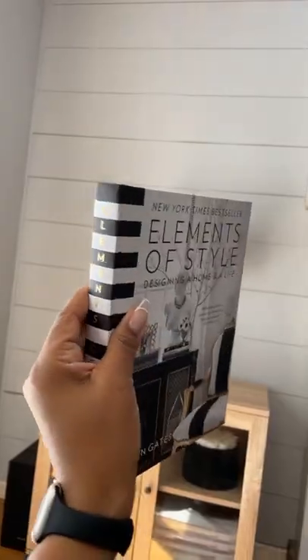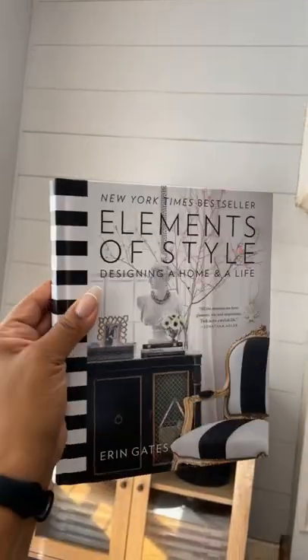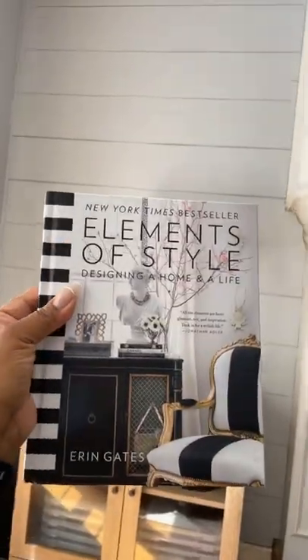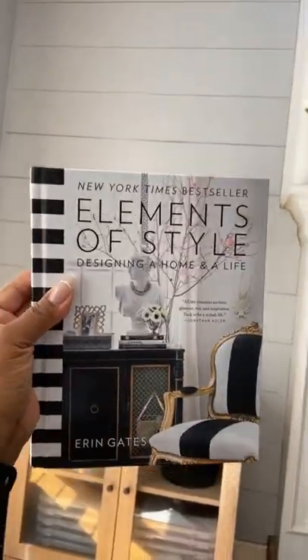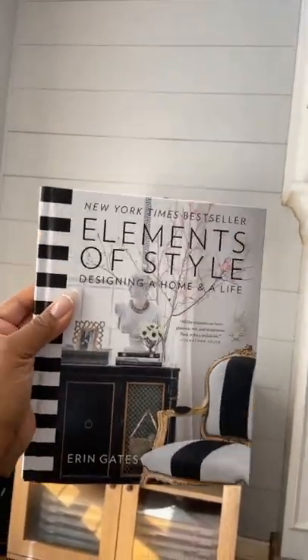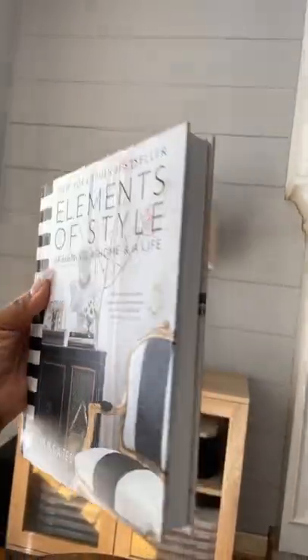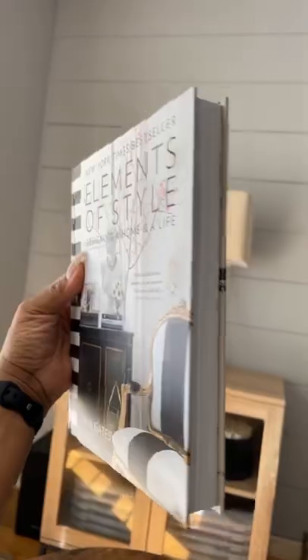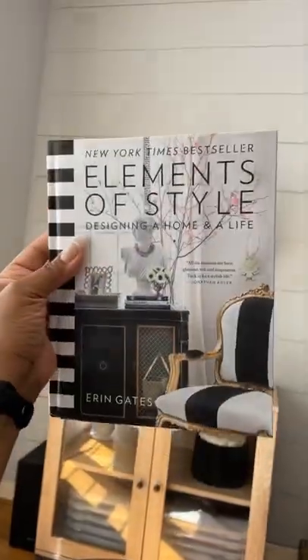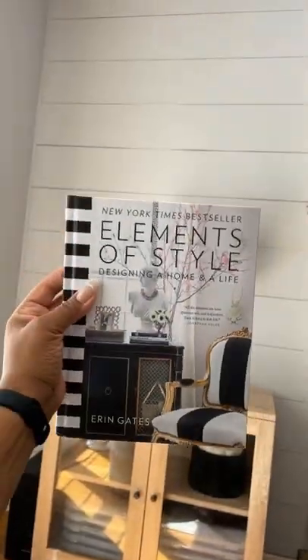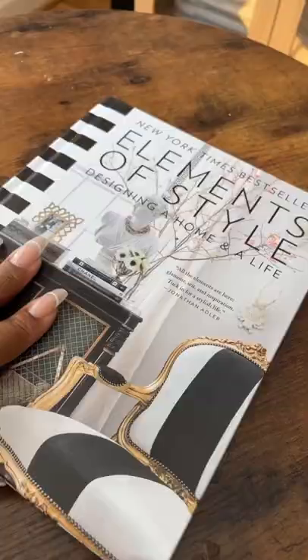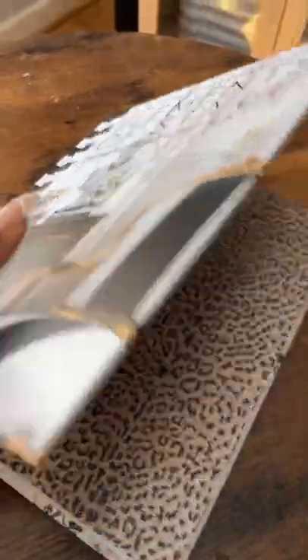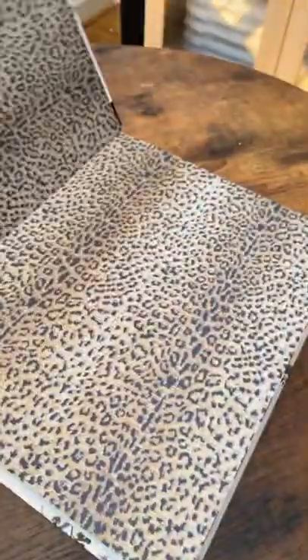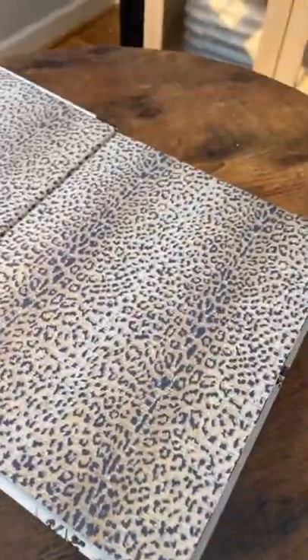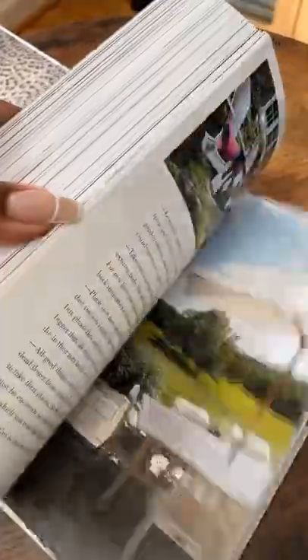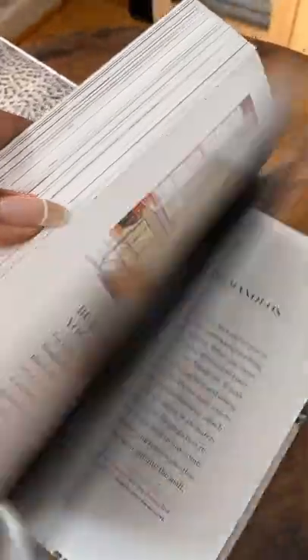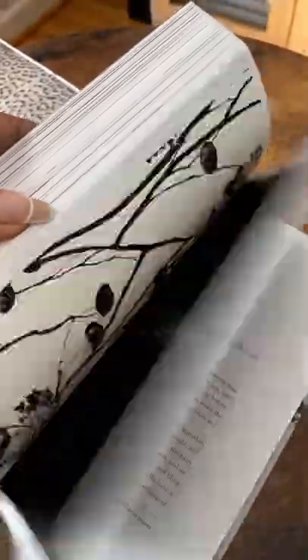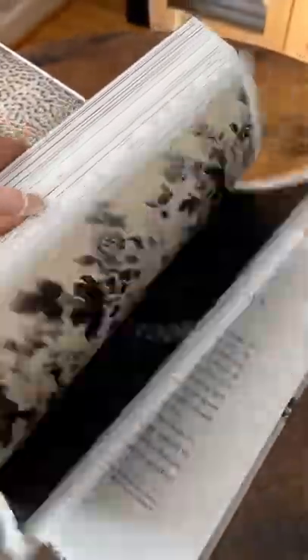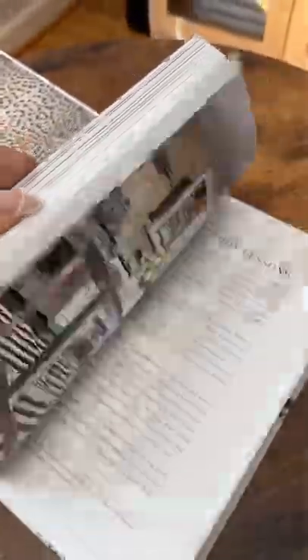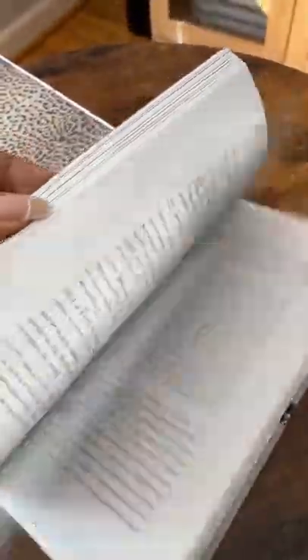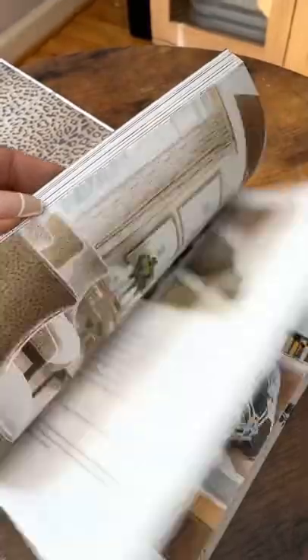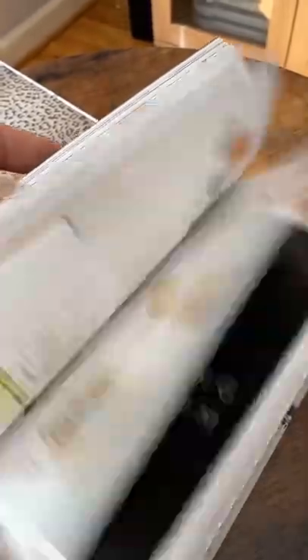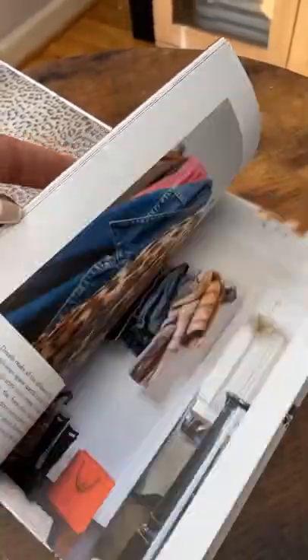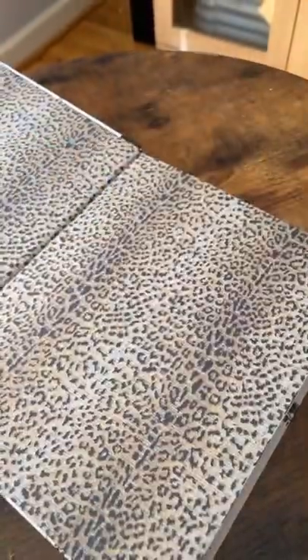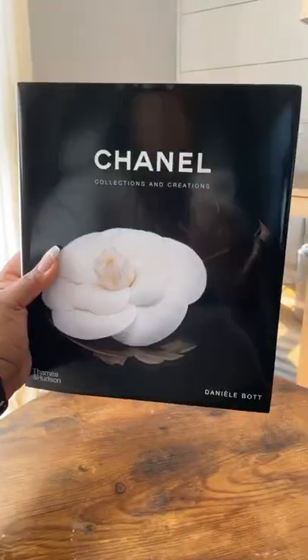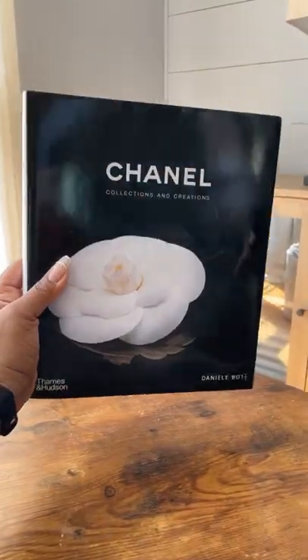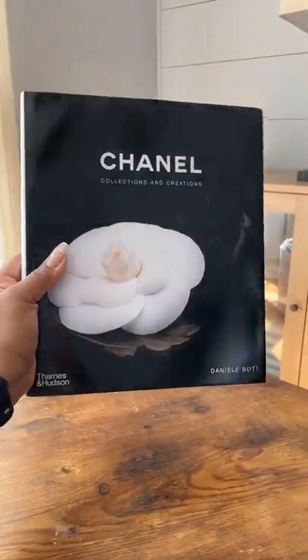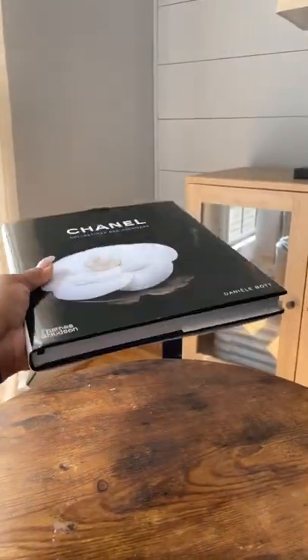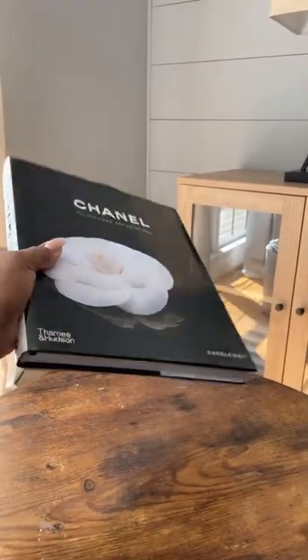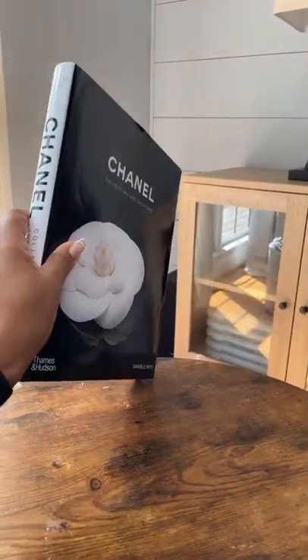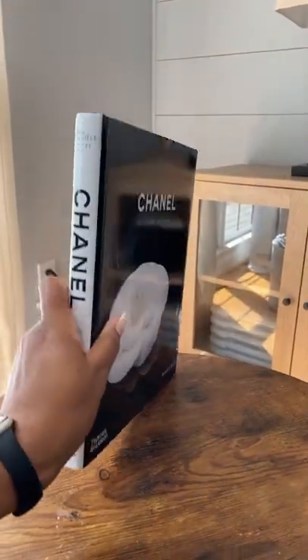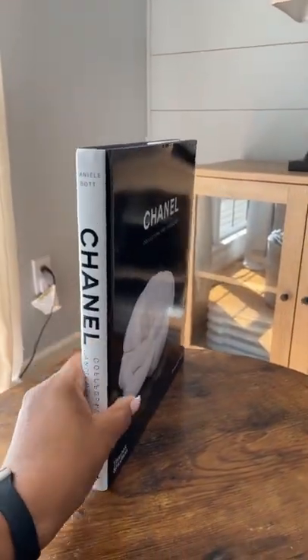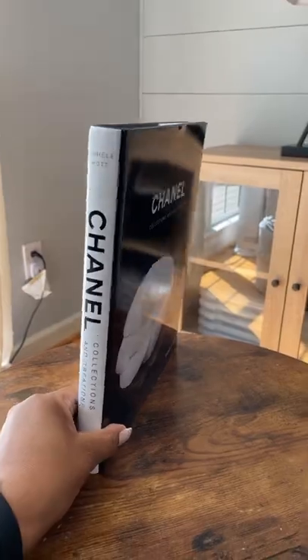I picked up this really beautiful Elements of Style book that I thought would be great to add to our side table in the living room. I also picked up this Chanel book which seems to be trending right now, and of course it's super beautiful in neutral as well.